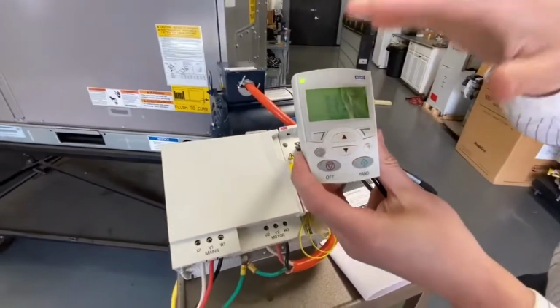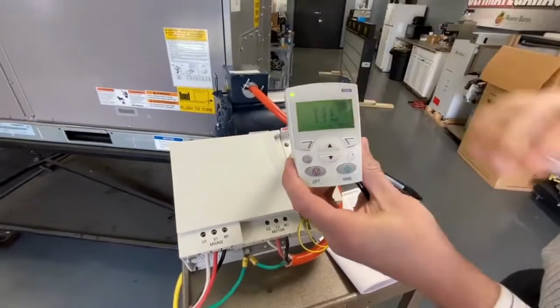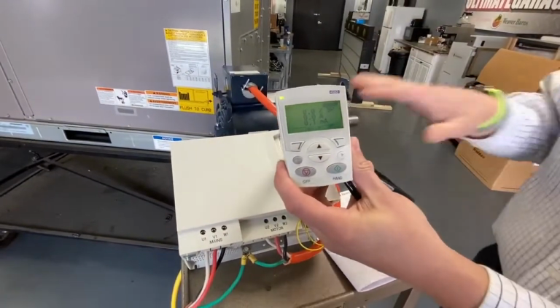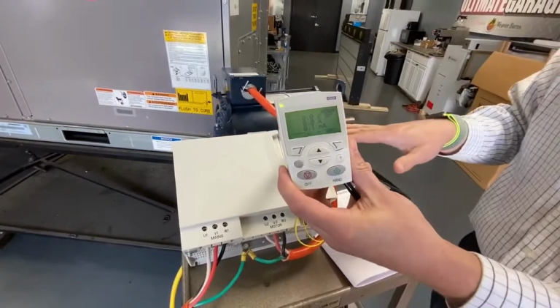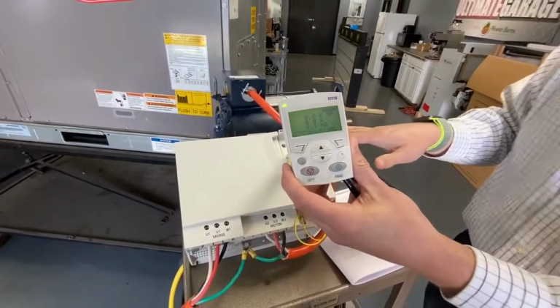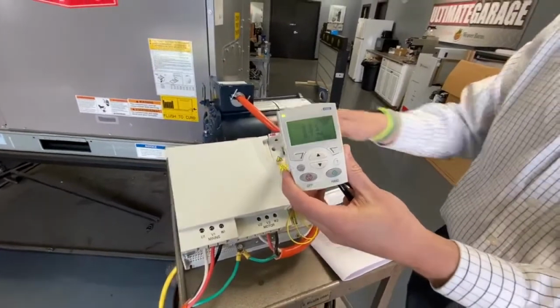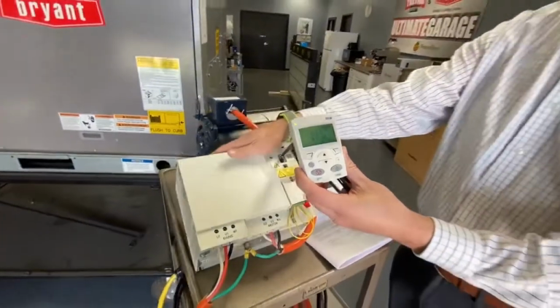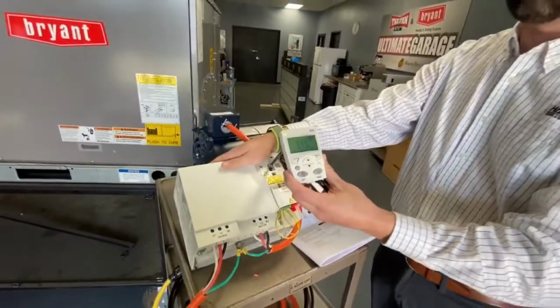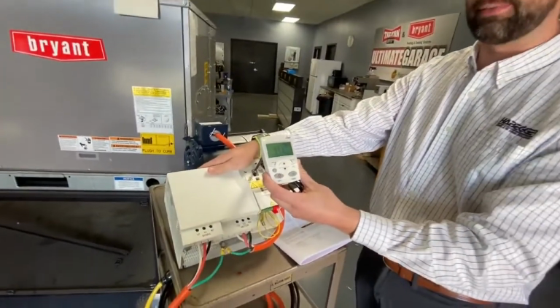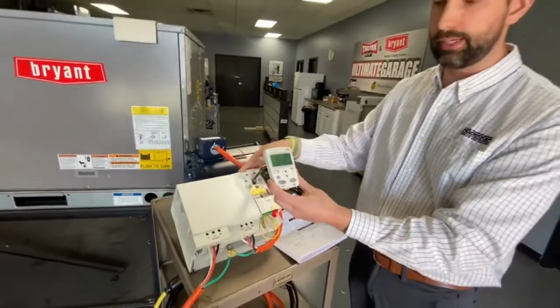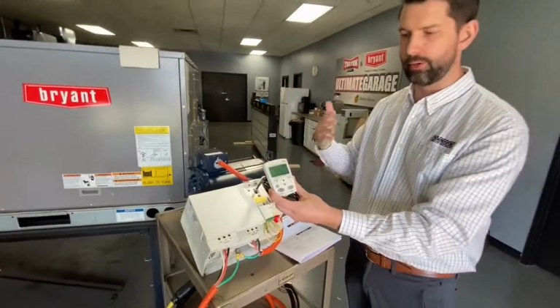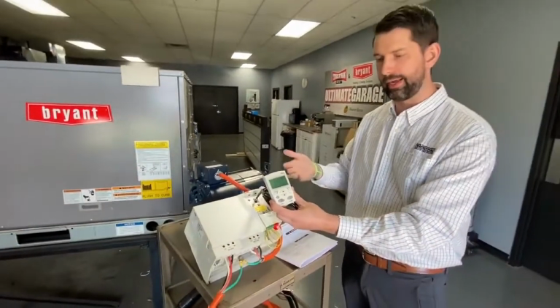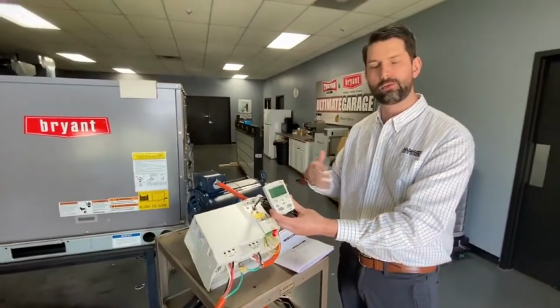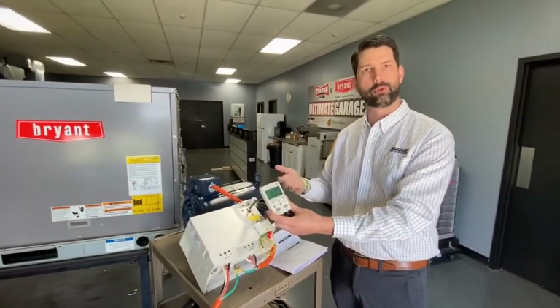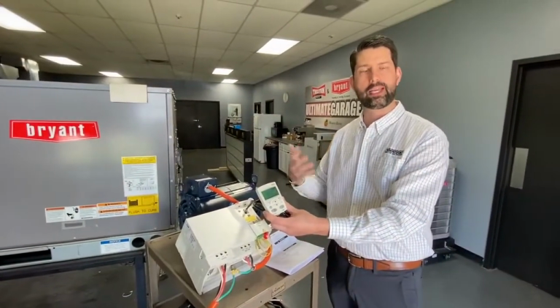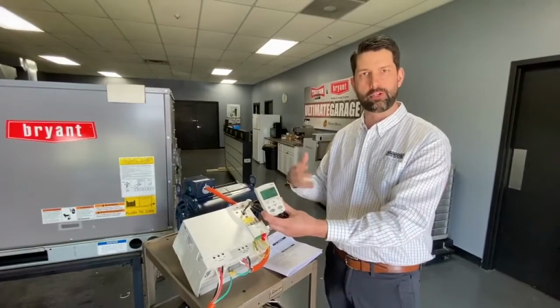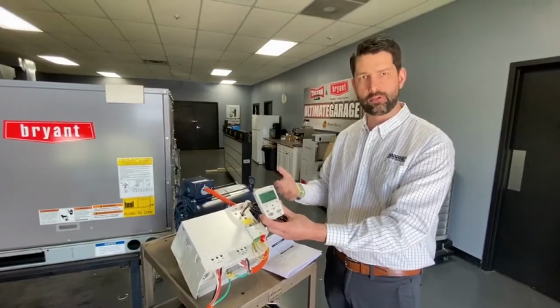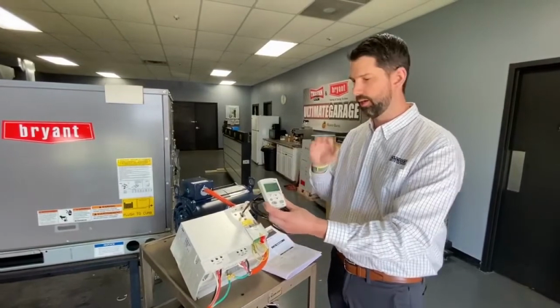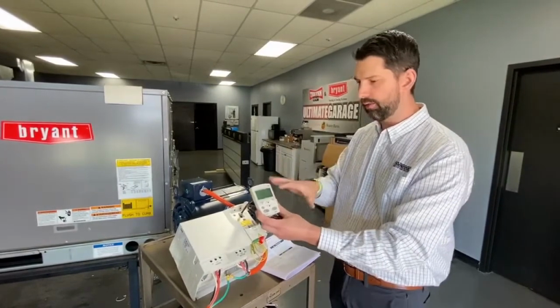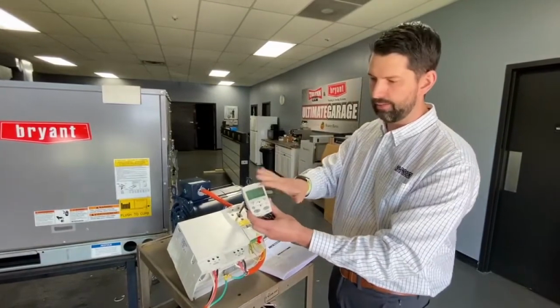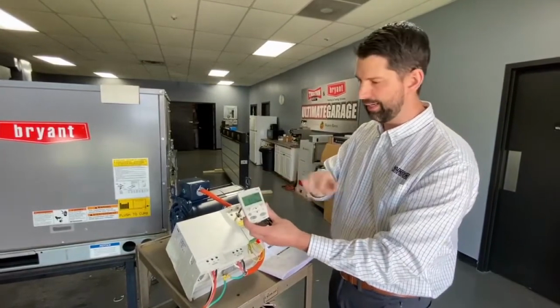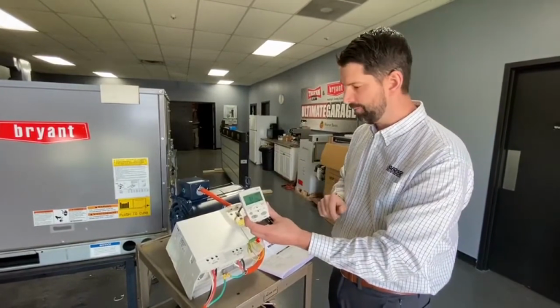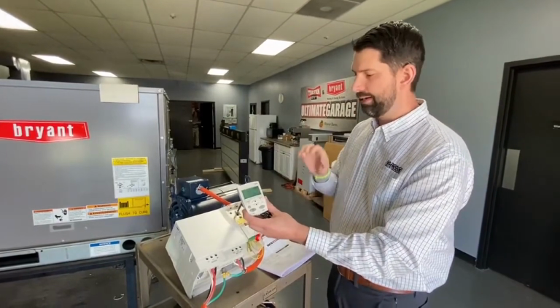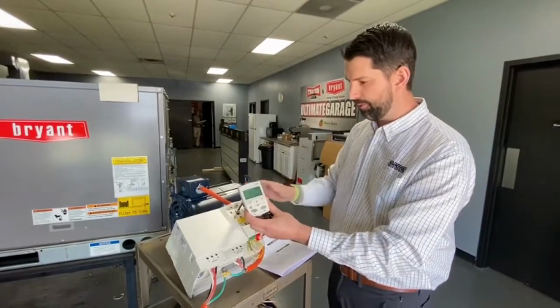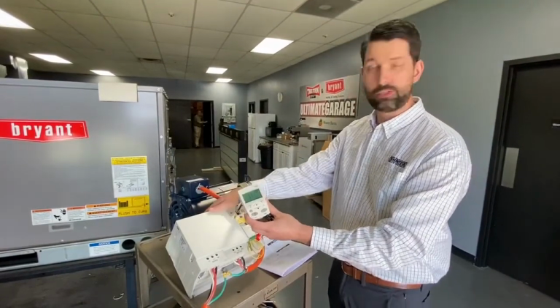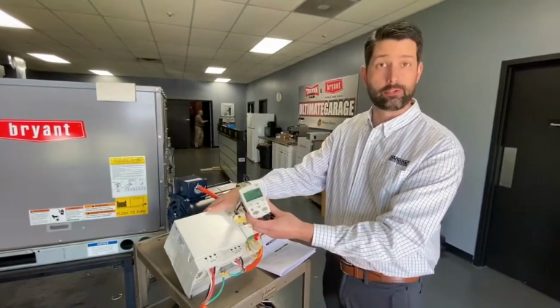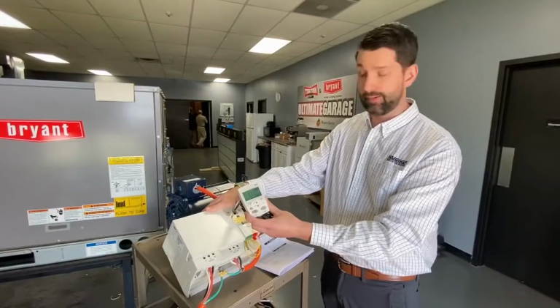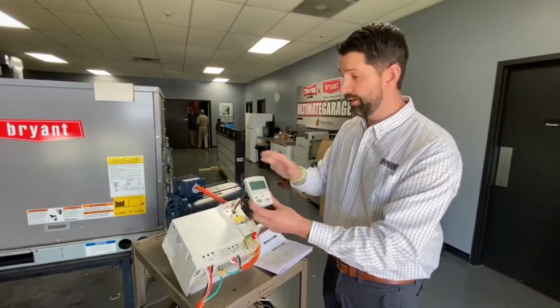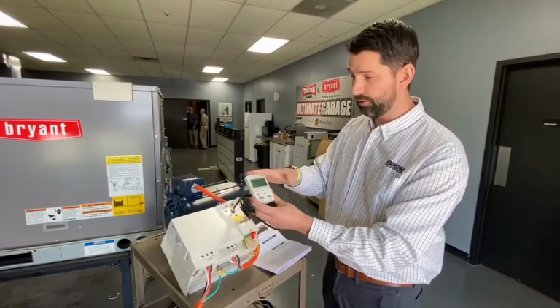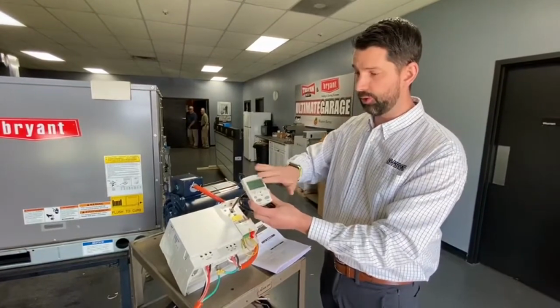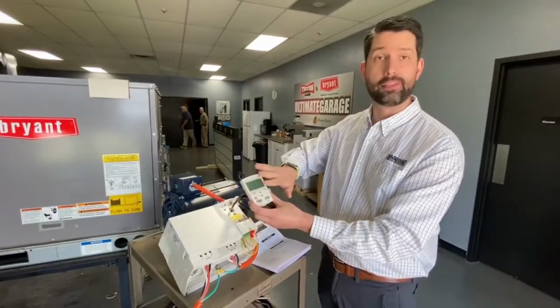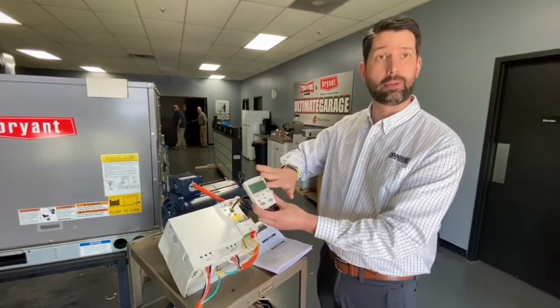This keypad gives you the capability to read what this drive is doing, if there are any errors — what the voltage, amperage, Hertz — all of that is right here. If there's an issue with the drive, this will show up on this keypad.